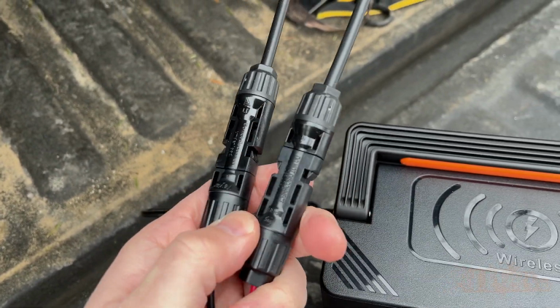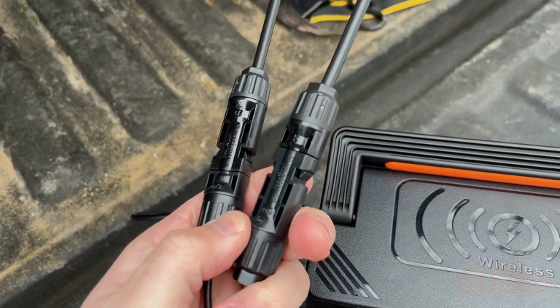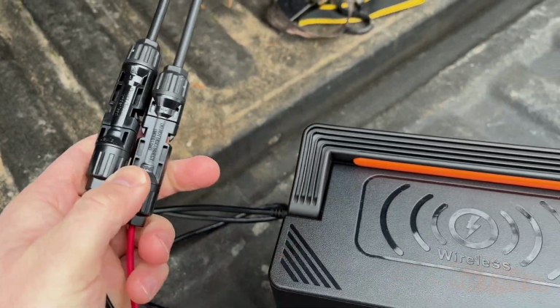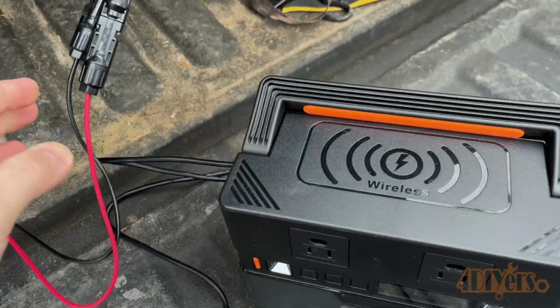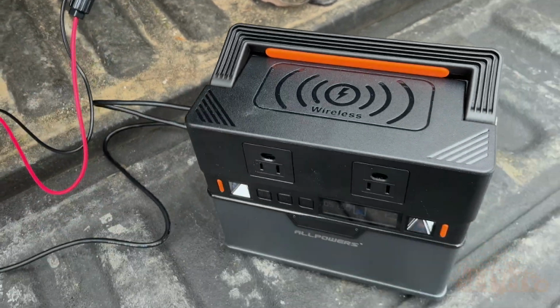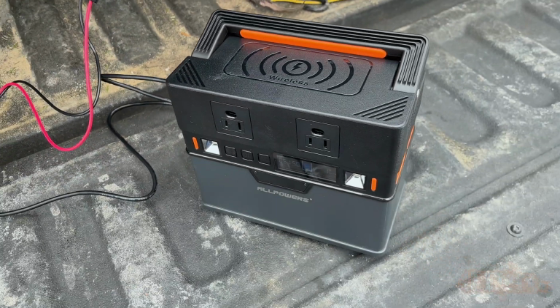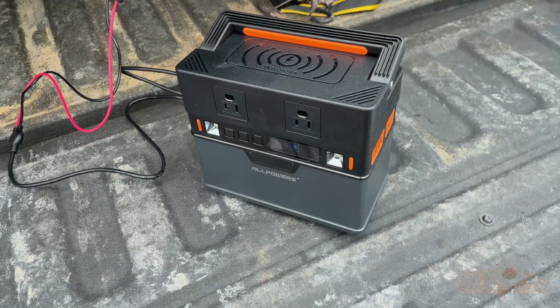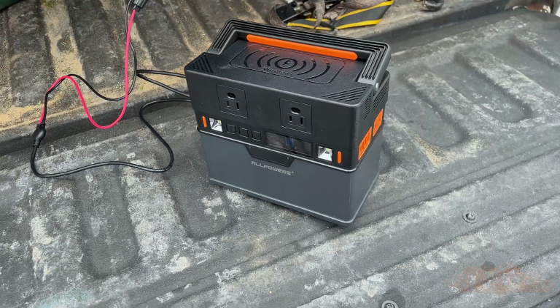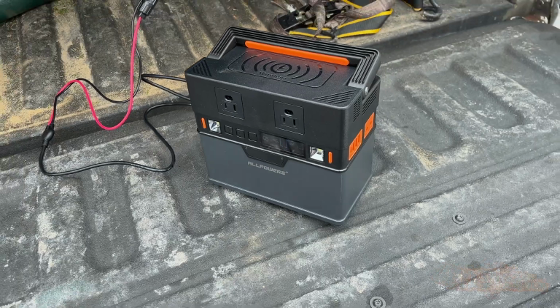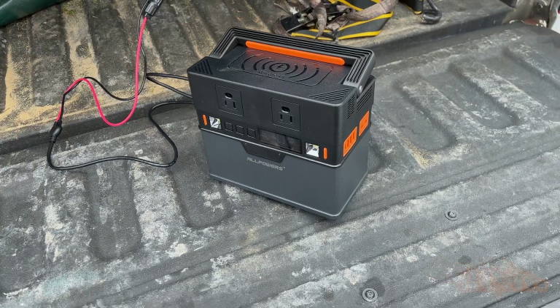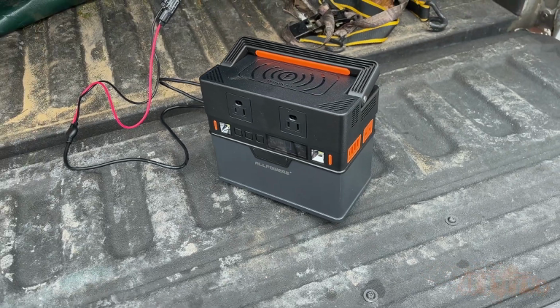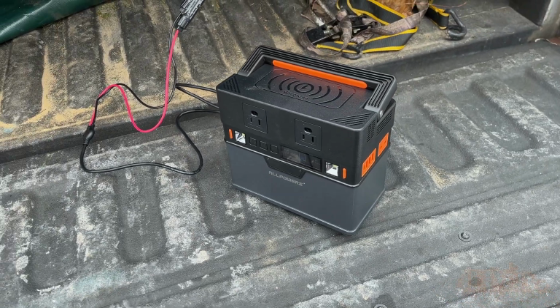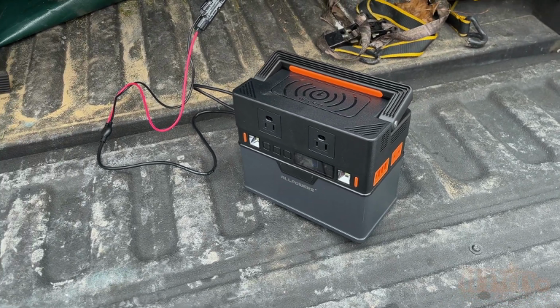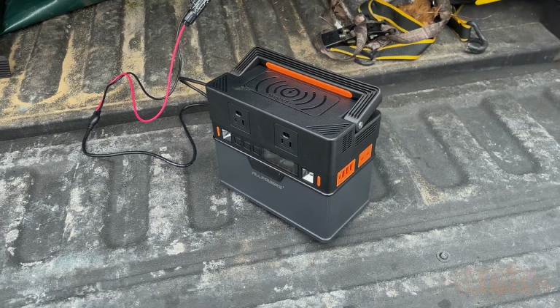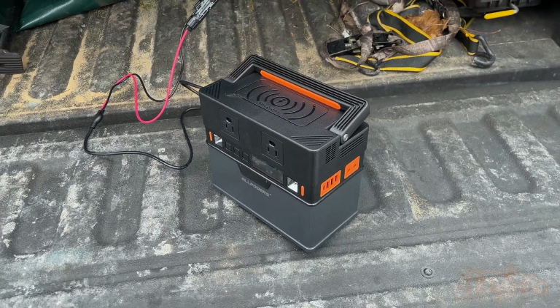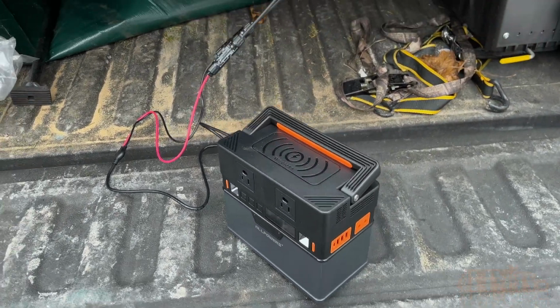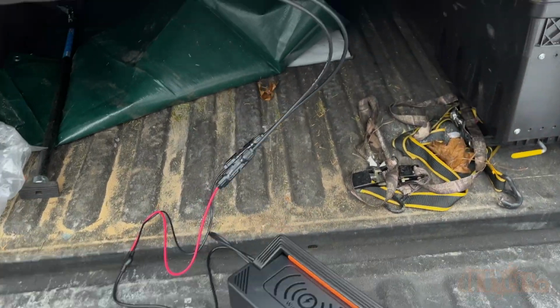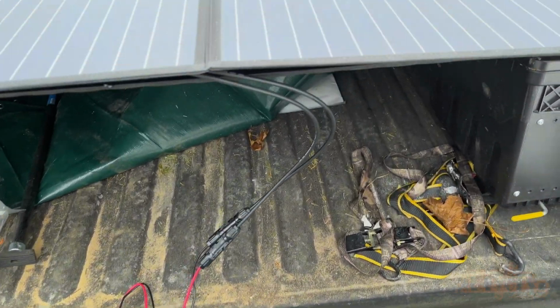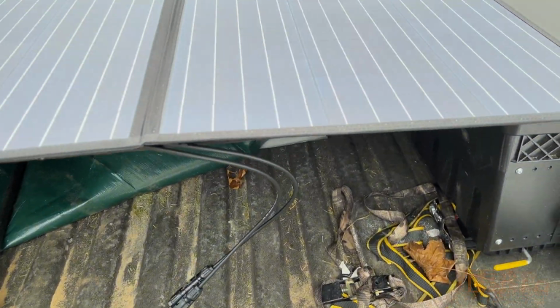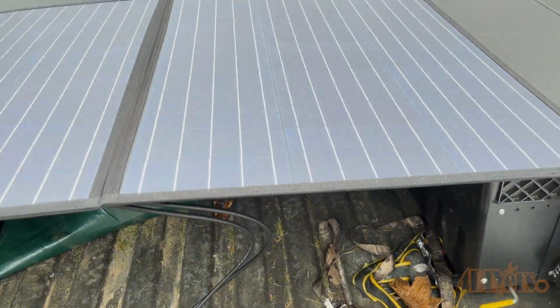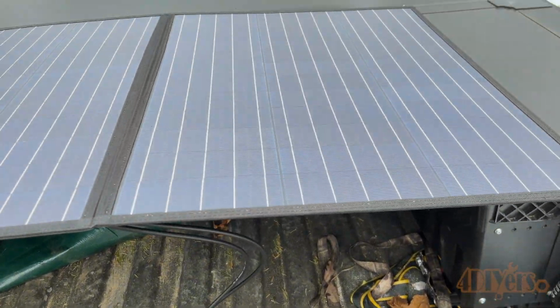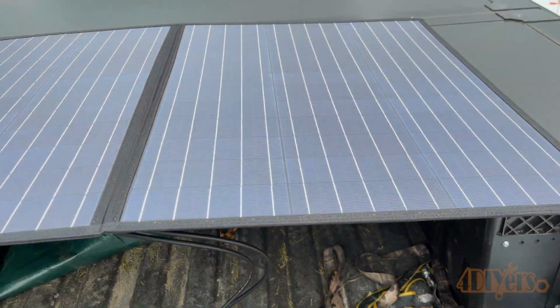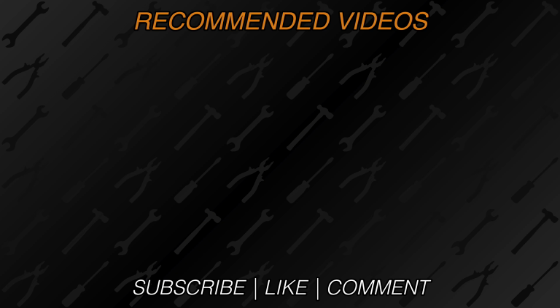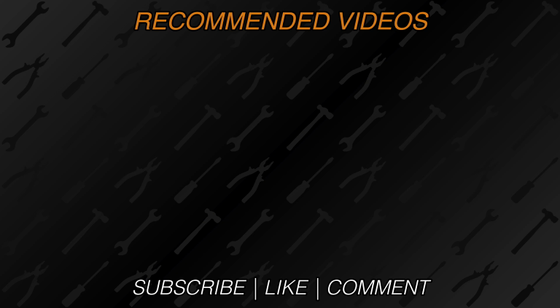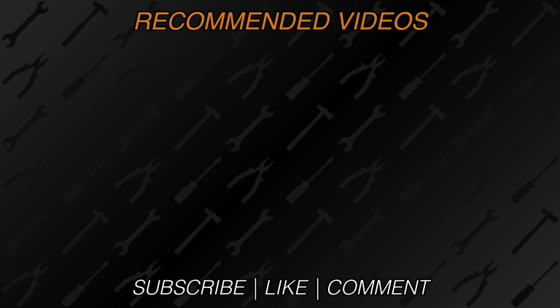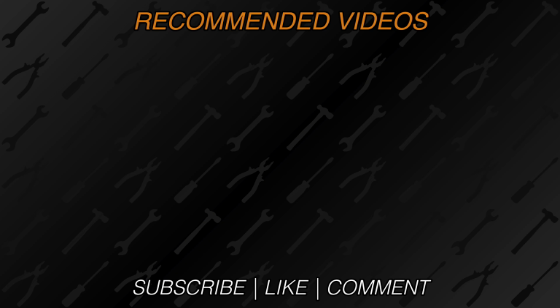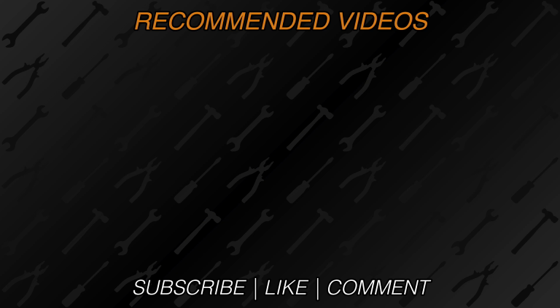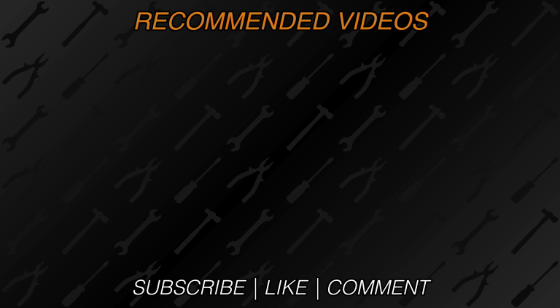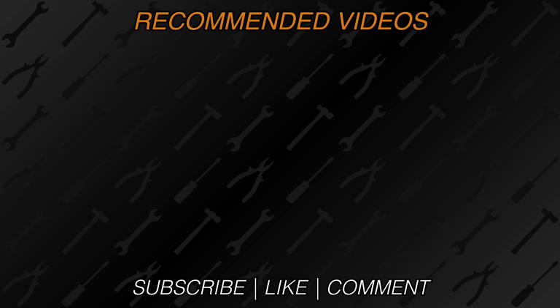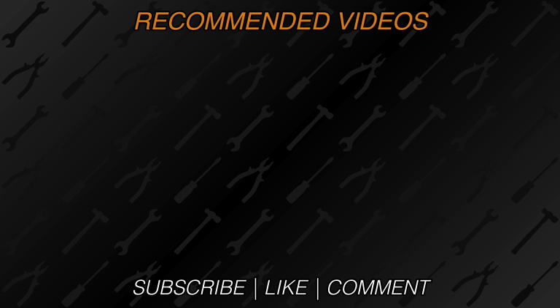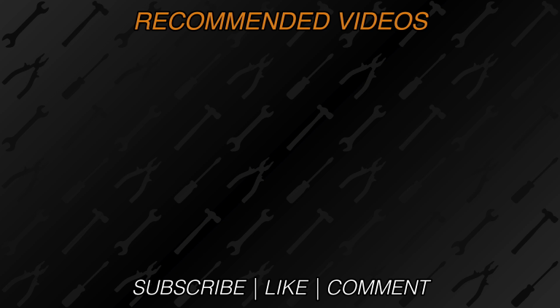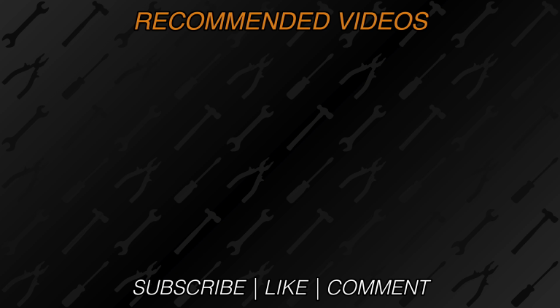Have you purchased this product? Please be sure to share your experiences in the comments below. New videos are released every week on my channel. Be sure to hit that thumbs up button — it's a huge help to me. If you're not a subscriber, be sure to hit that subscribe button. Thank you for watching.